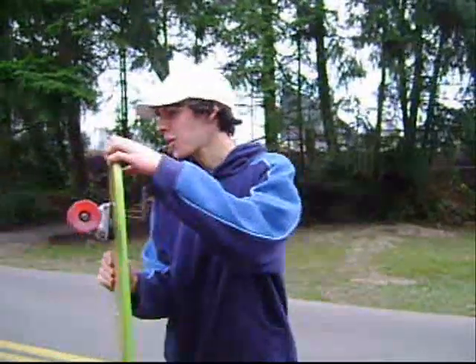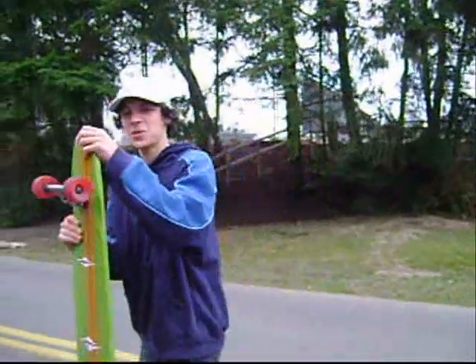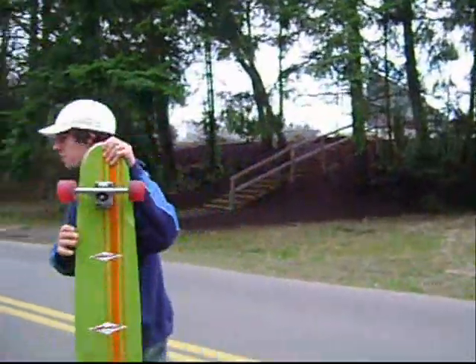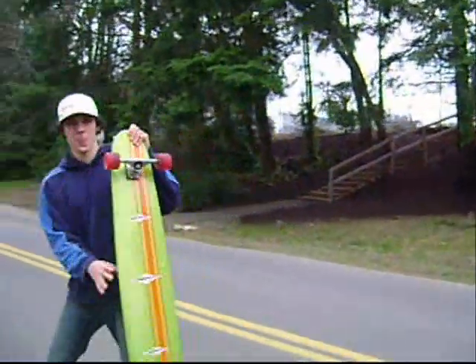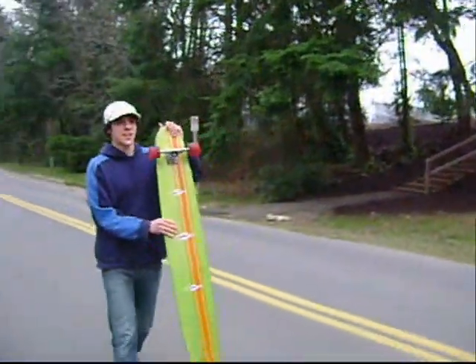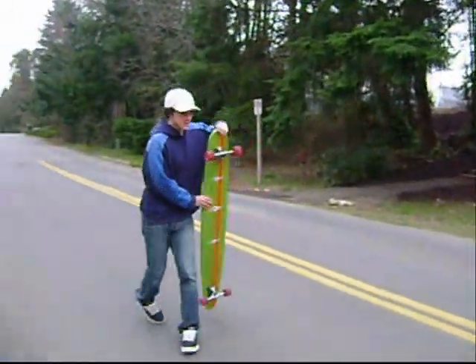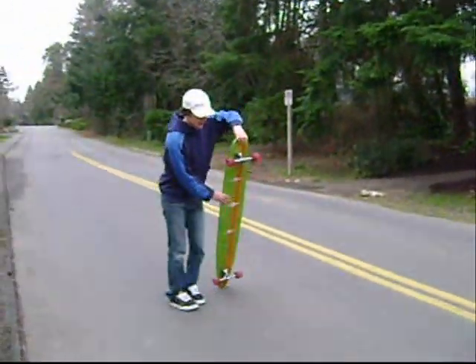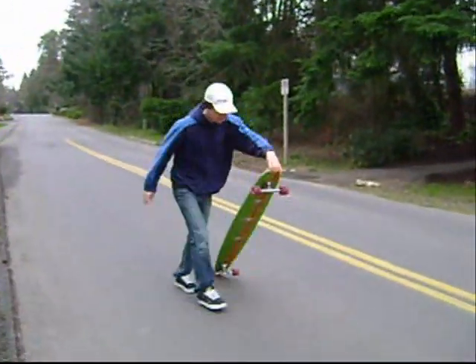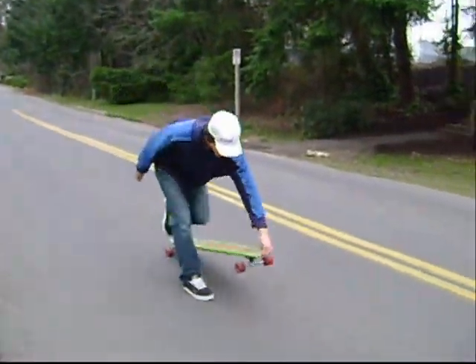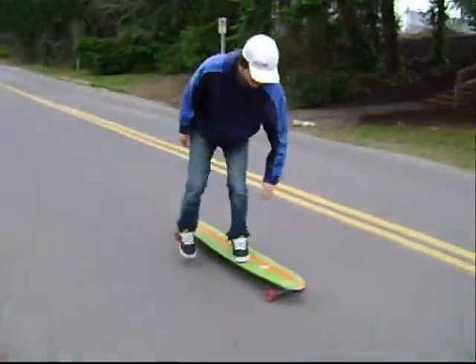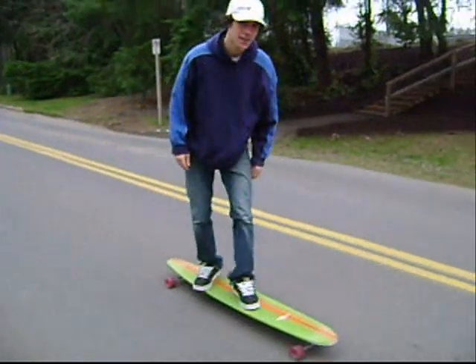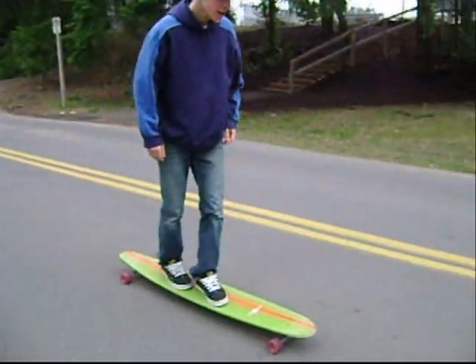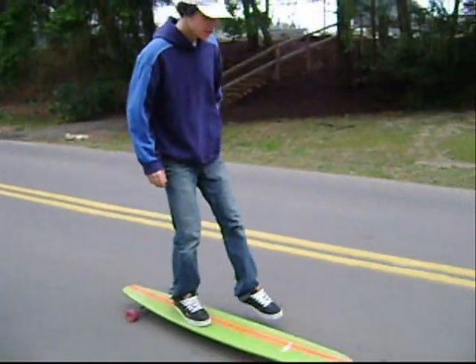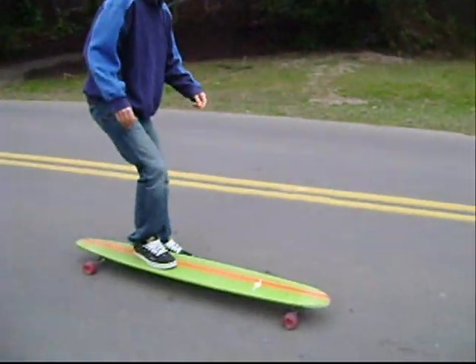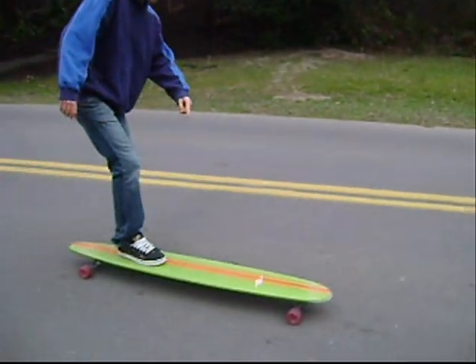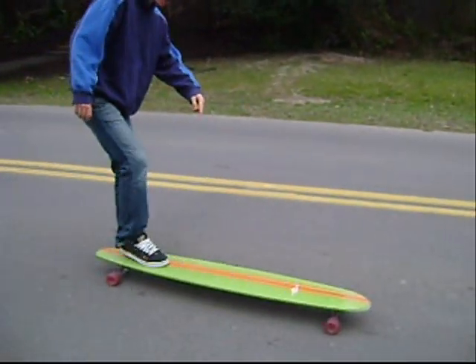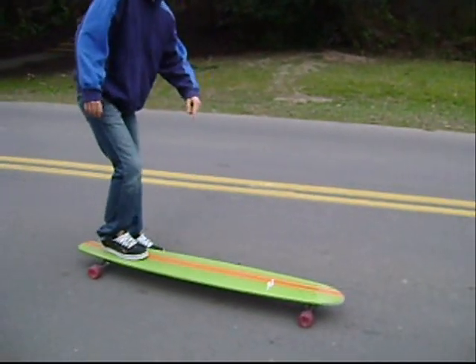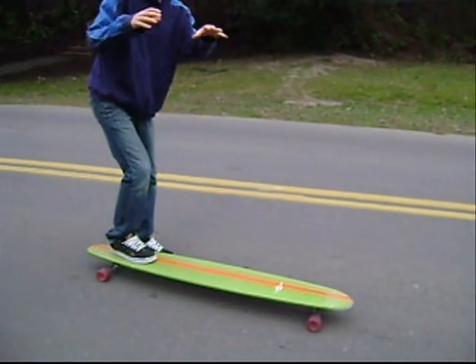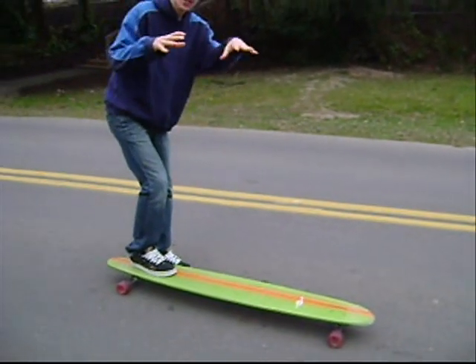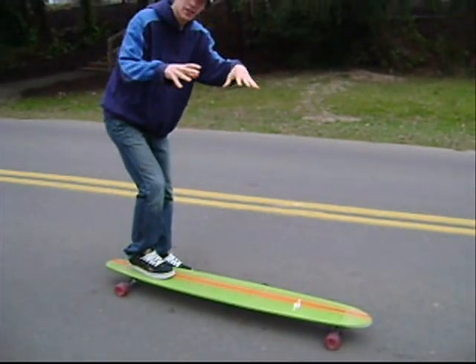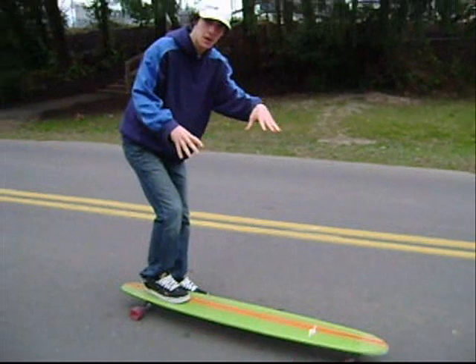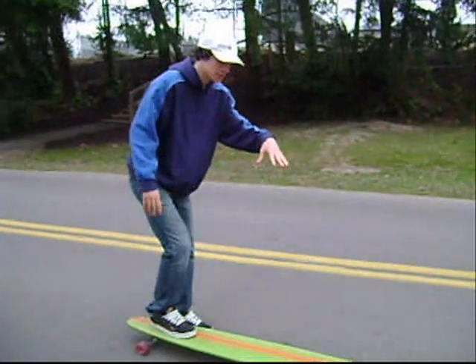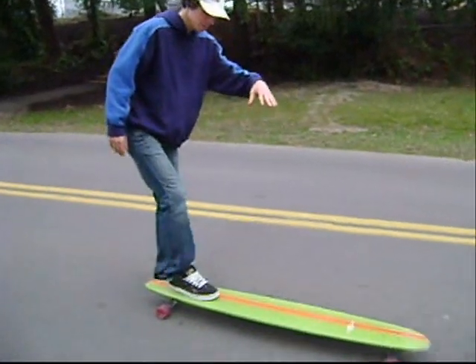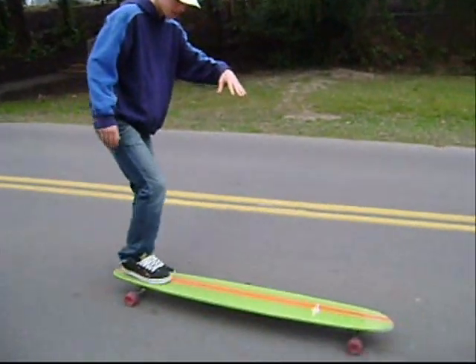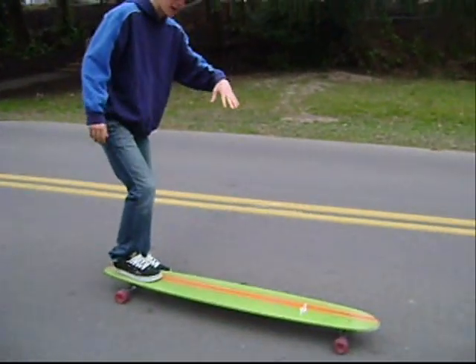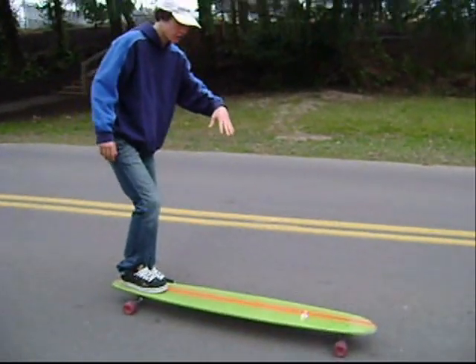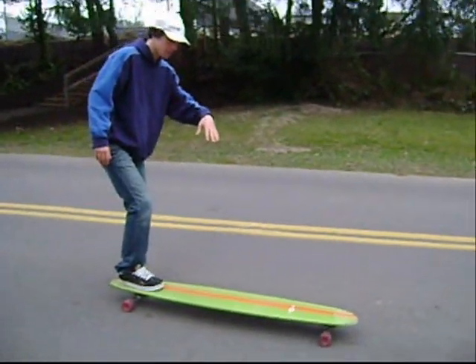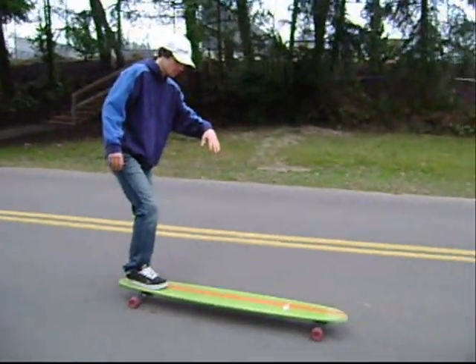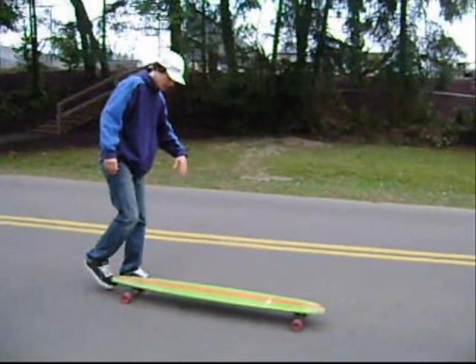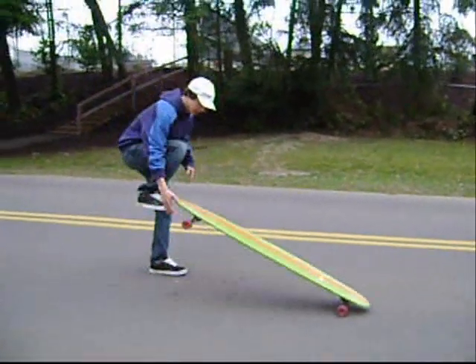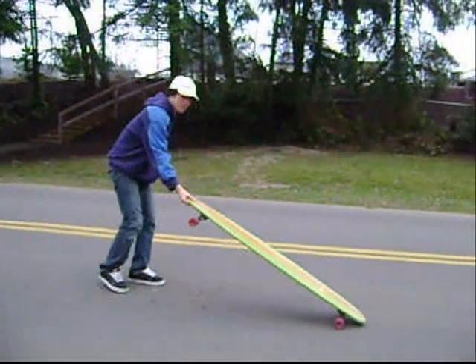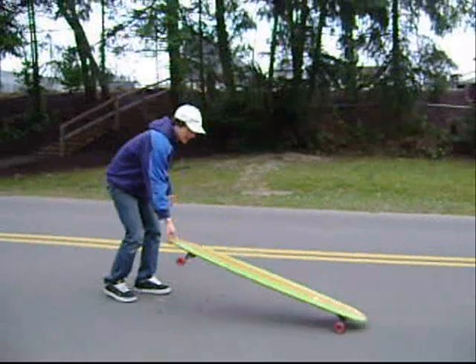So what you're going to do is when you're coming along riding, you step off with your front foot. Because you're going to be having a lot of speed with this, you're going to pull back your back foot to stop the board.